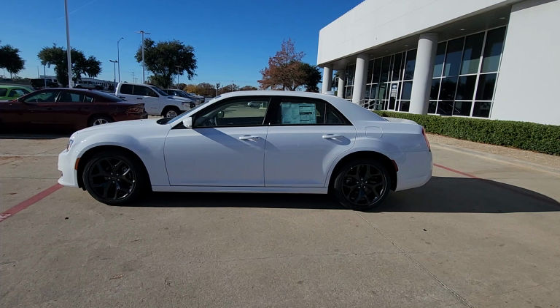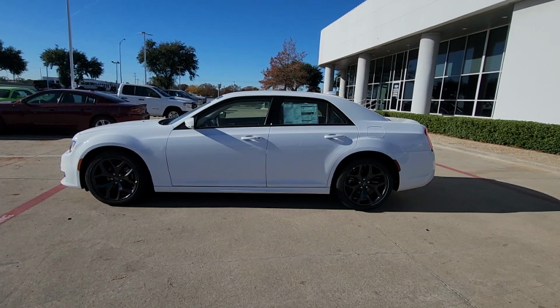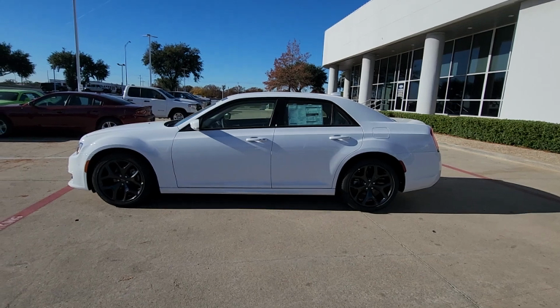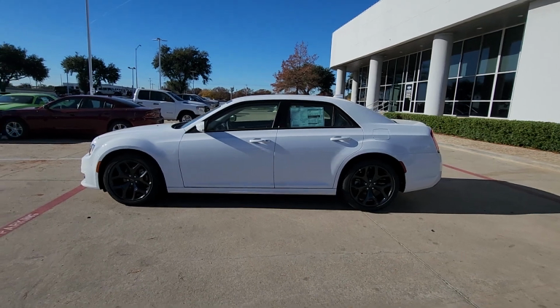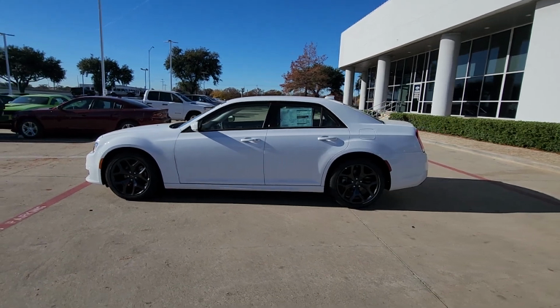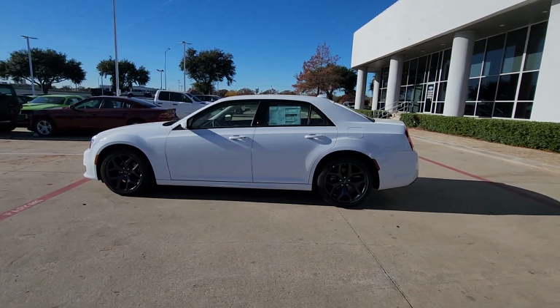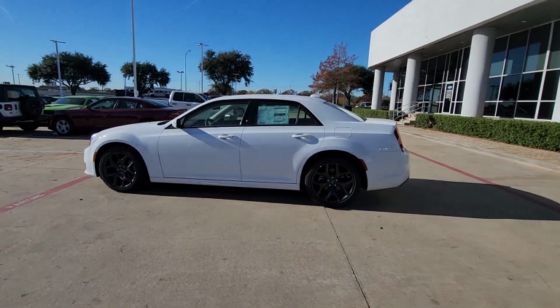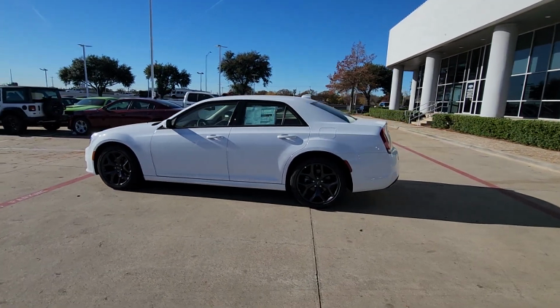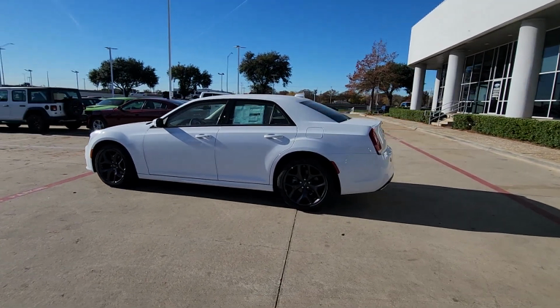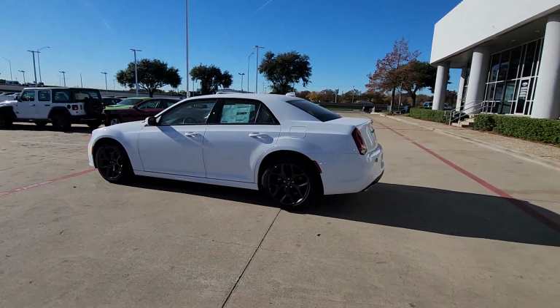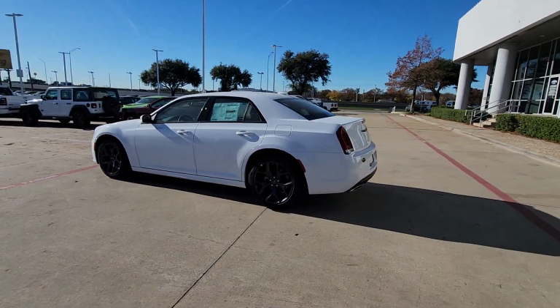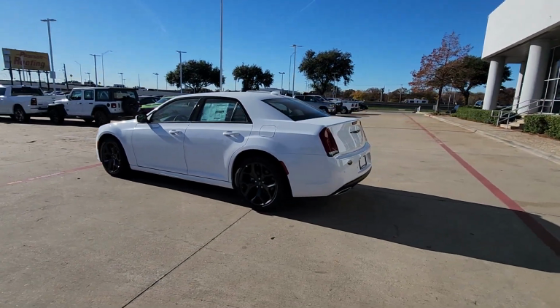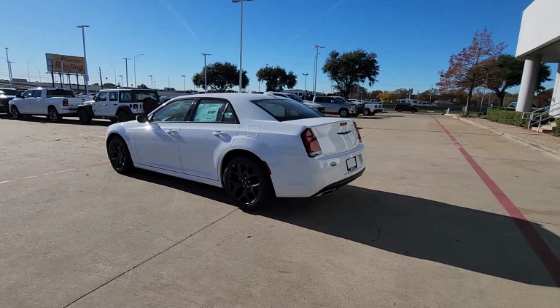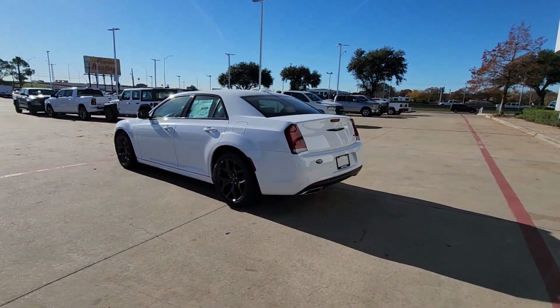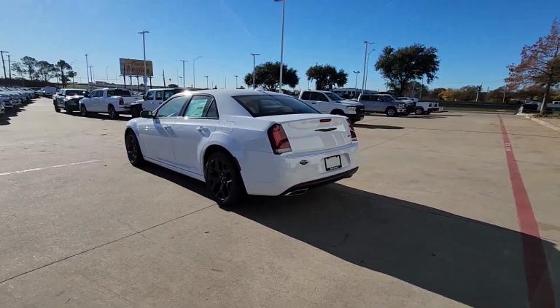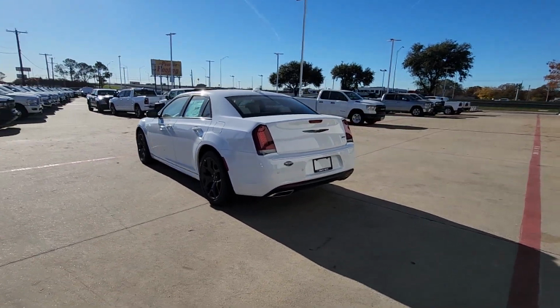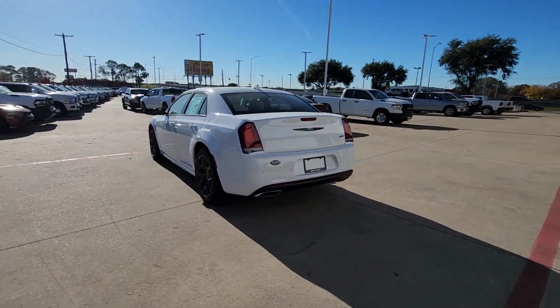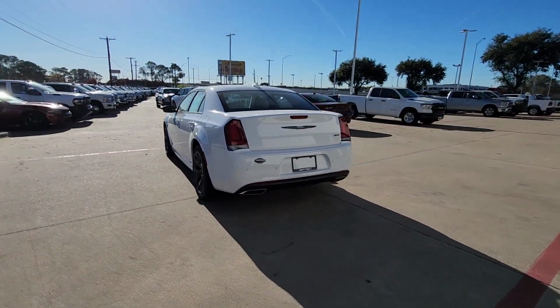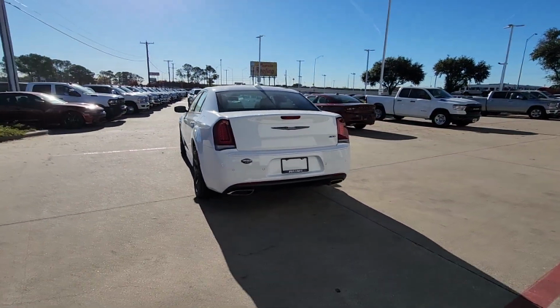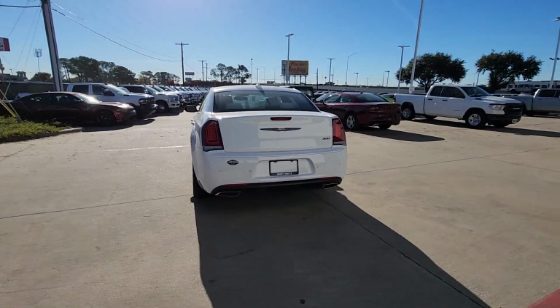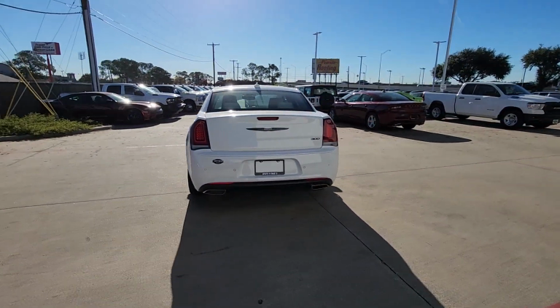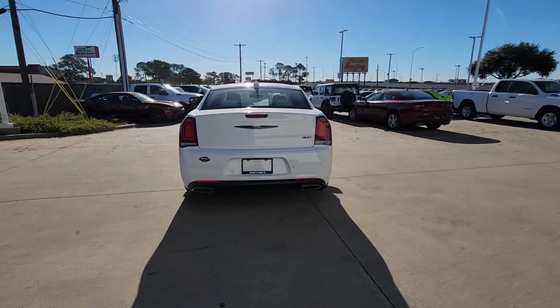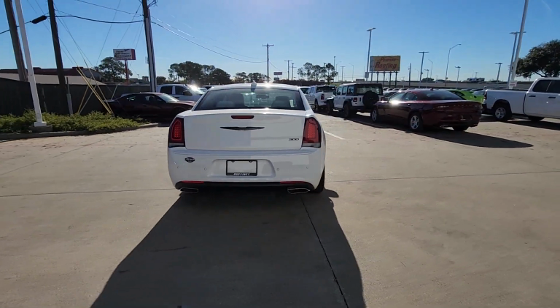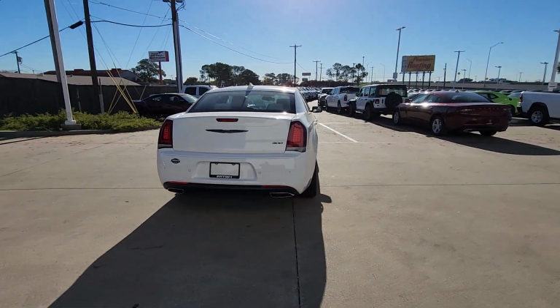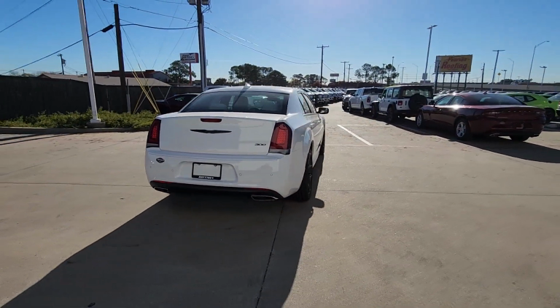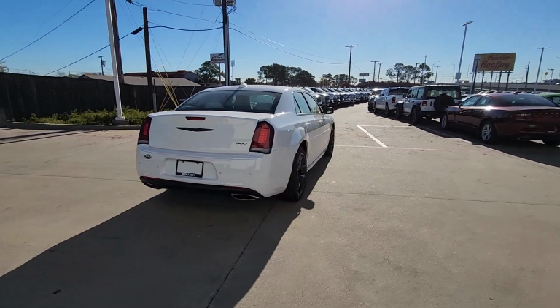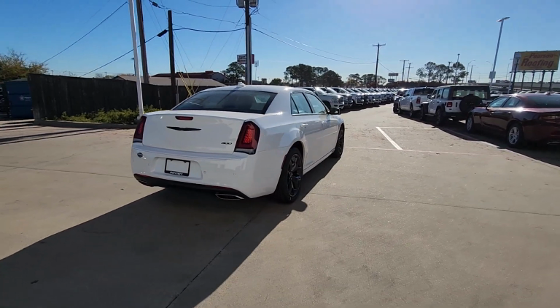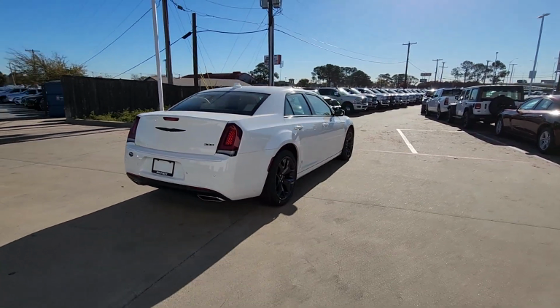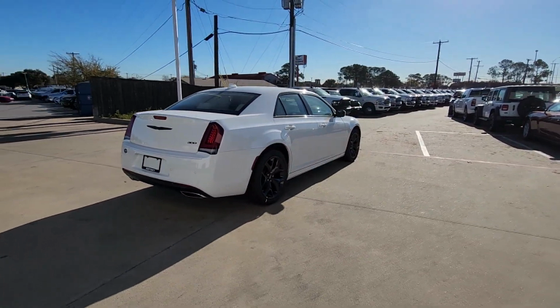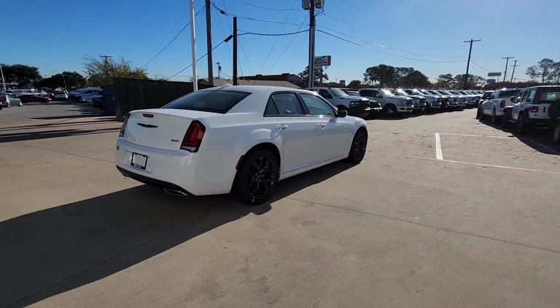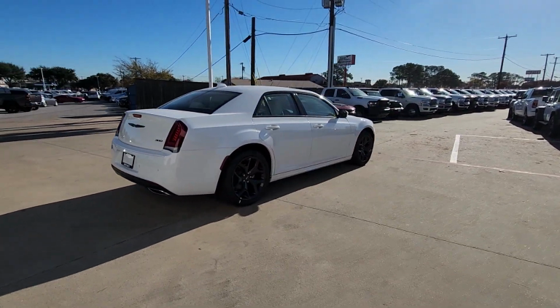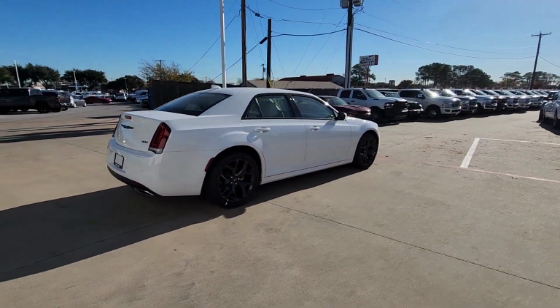Get a feel for the 2023 Chrysler 300. The 300 delivers the smart technology you need to be safe and connected, a ride that's smooth and quiet, and bold styling that conveys an air of distinction.